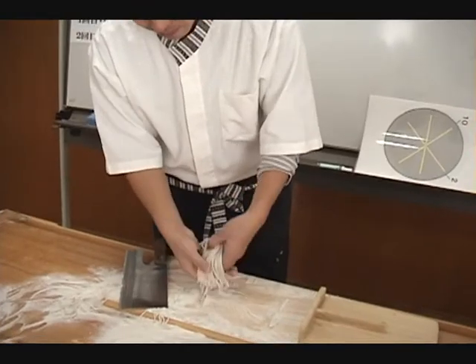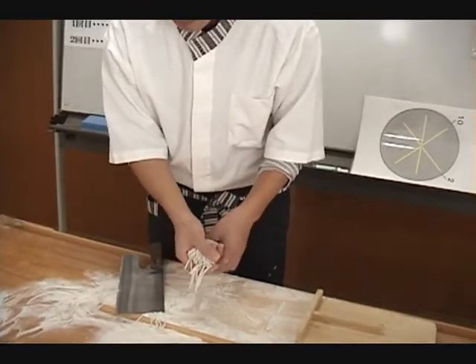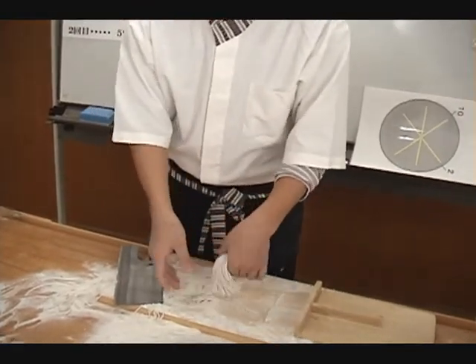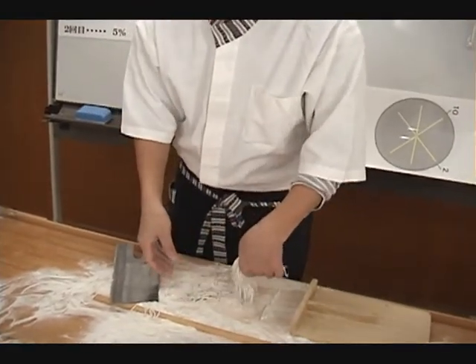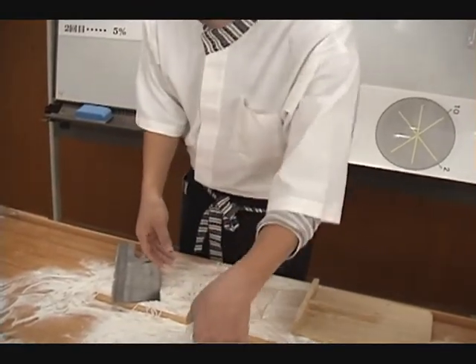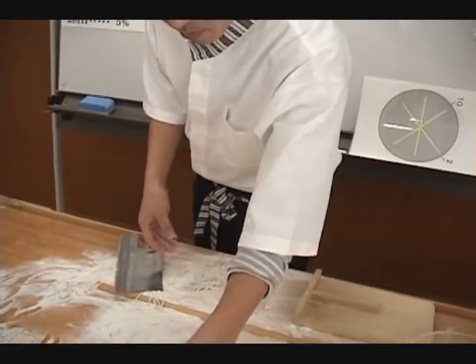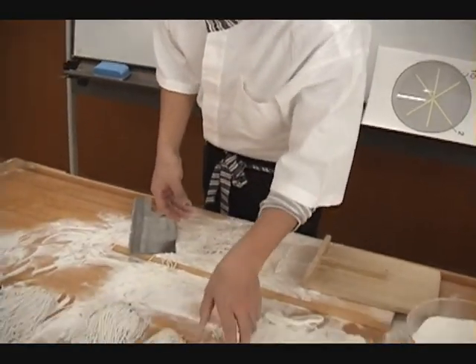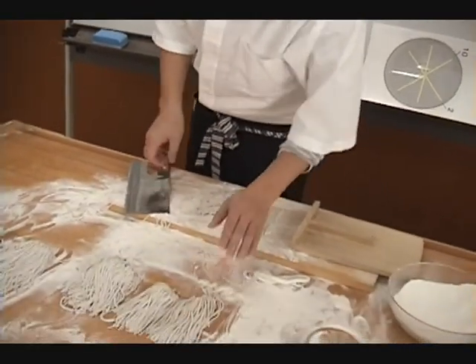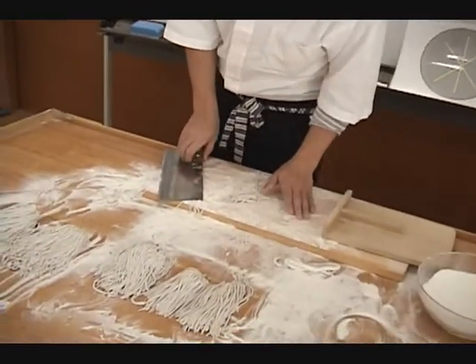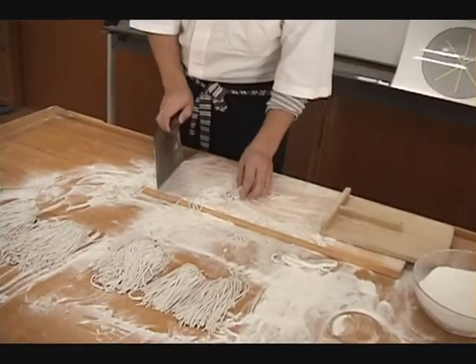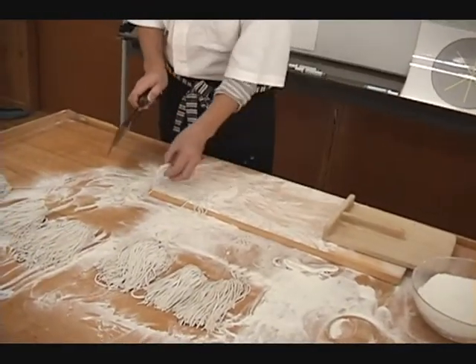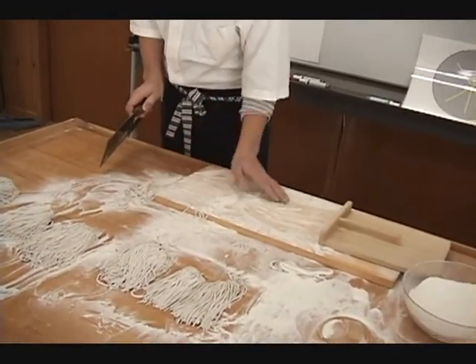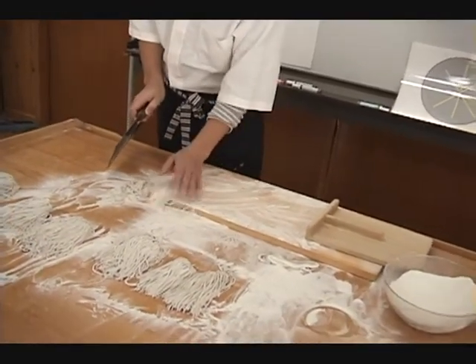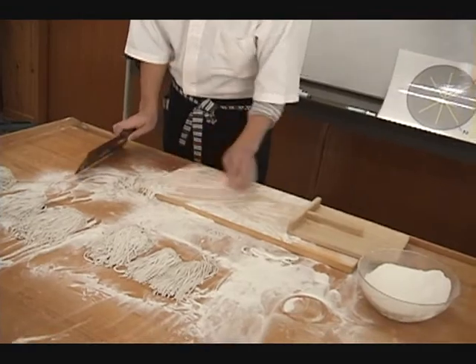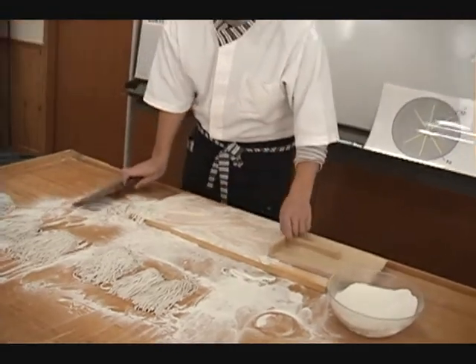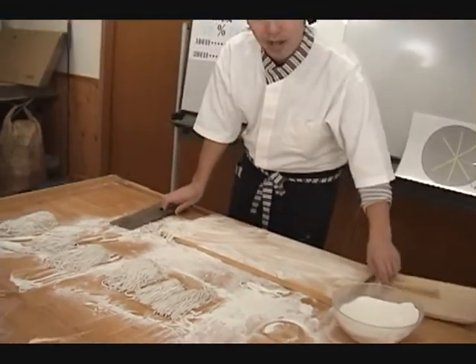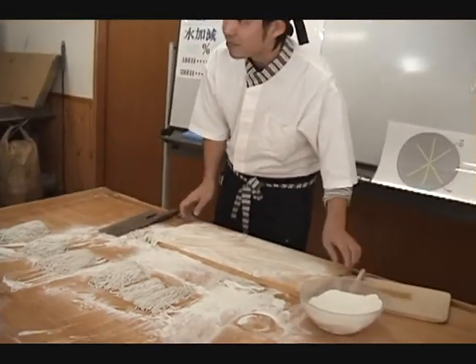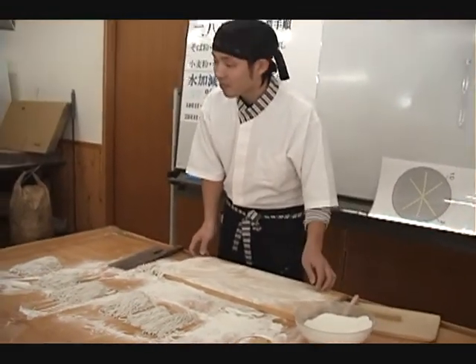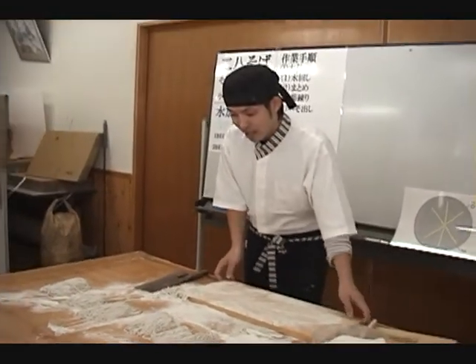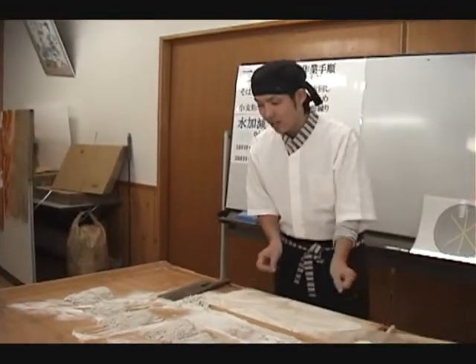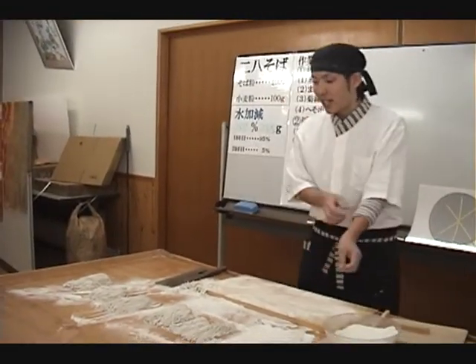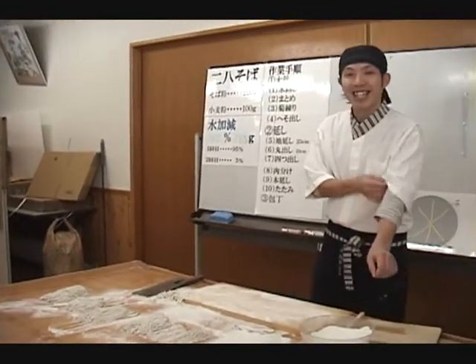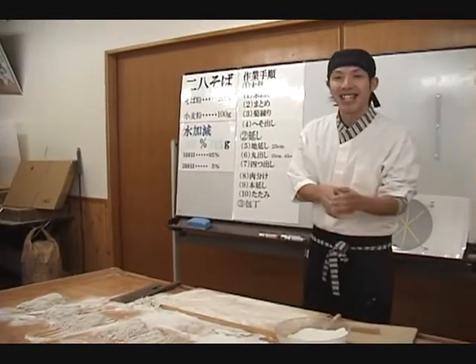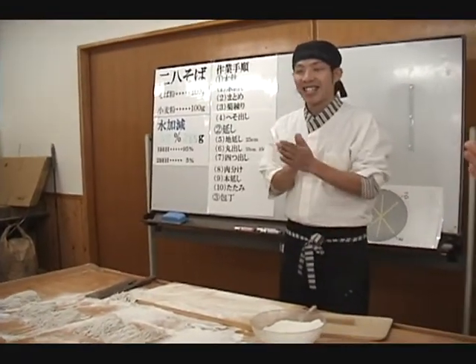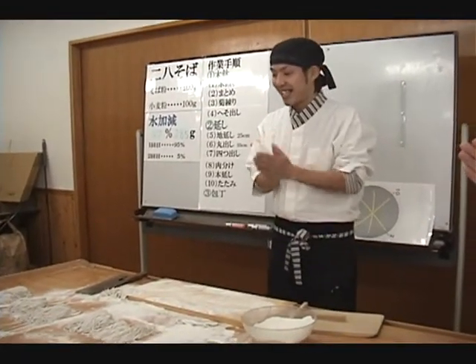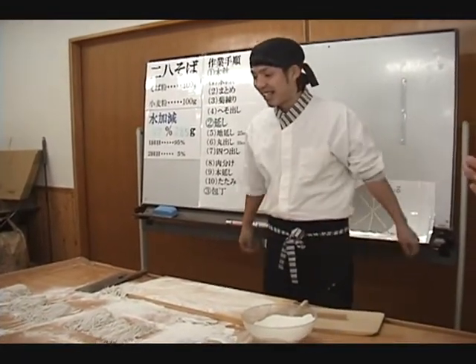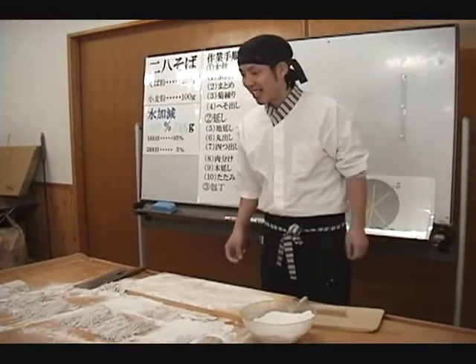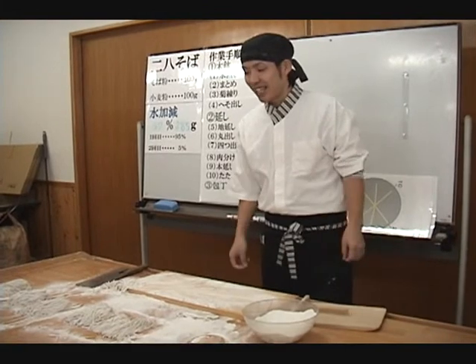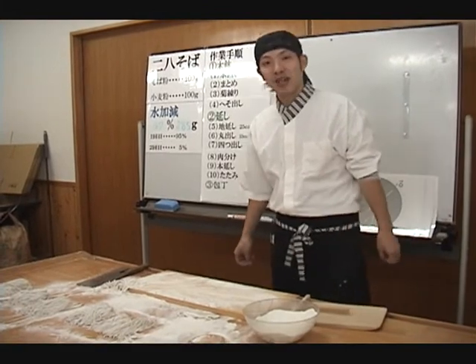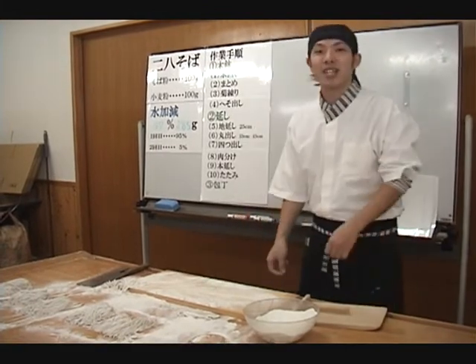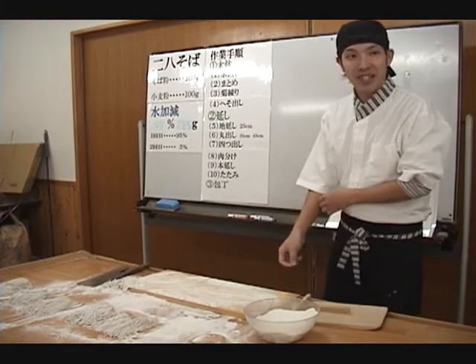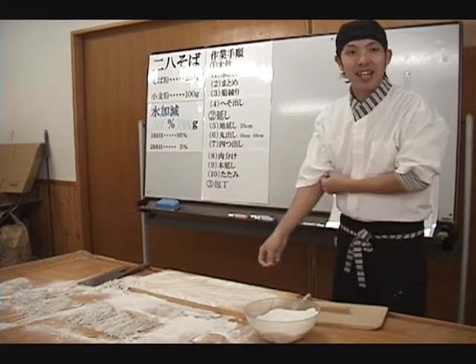The noodles are now ready to be cooked. You can choose to eat them as hot or cold noodles. With basket-style cold noodles, the taste can be better appreciated, though hot noodles might be better on a cold winter's day.